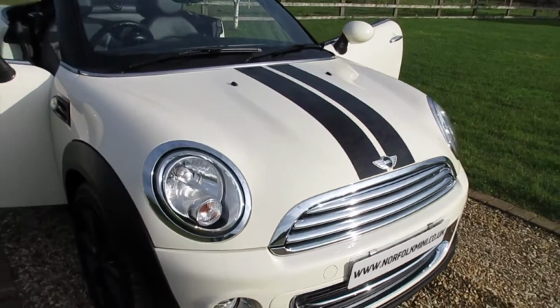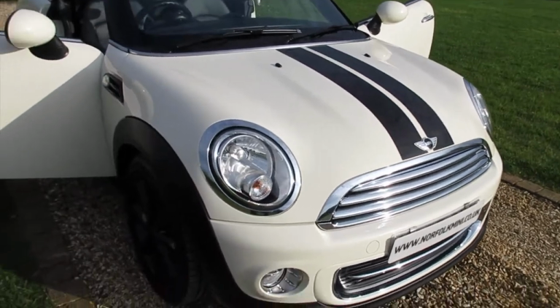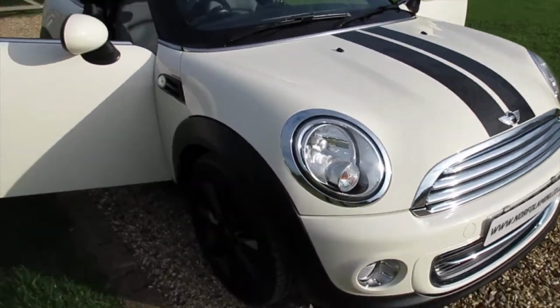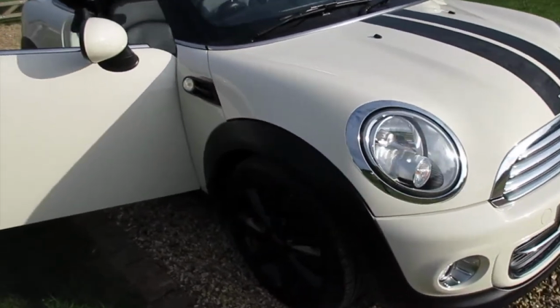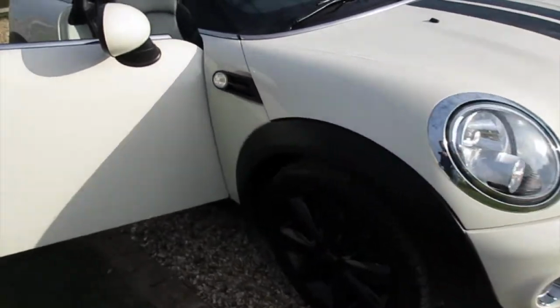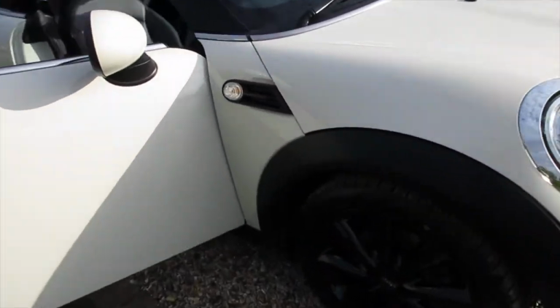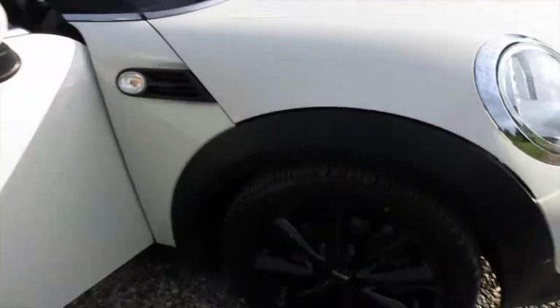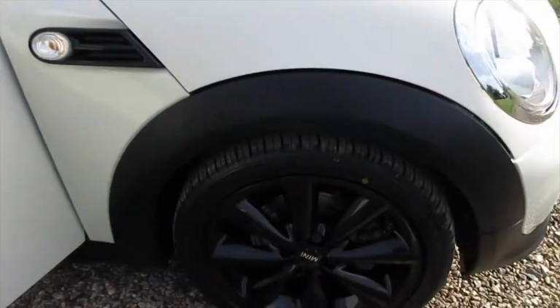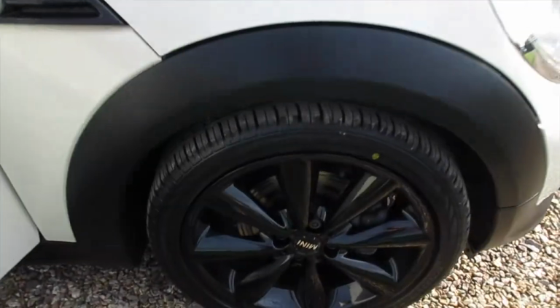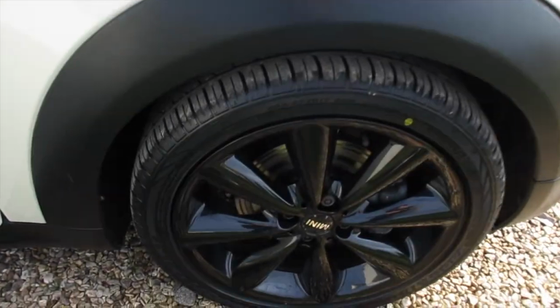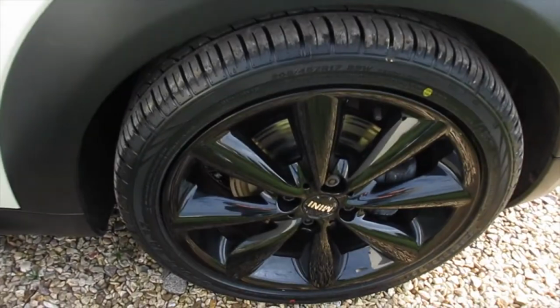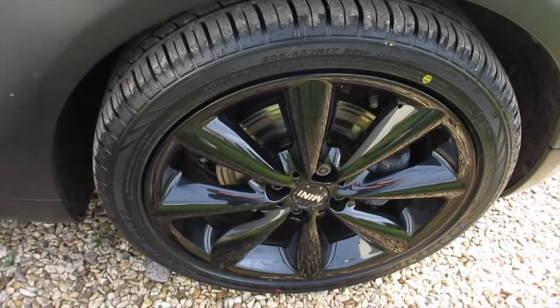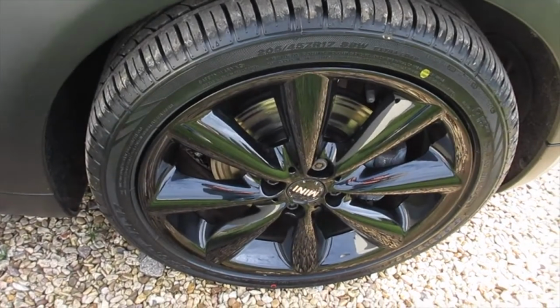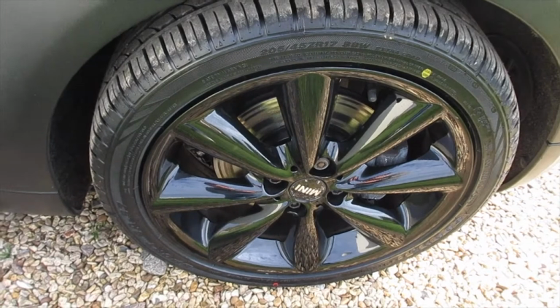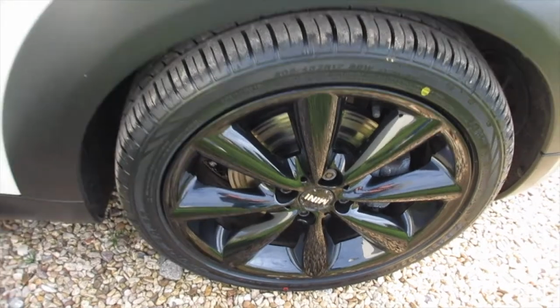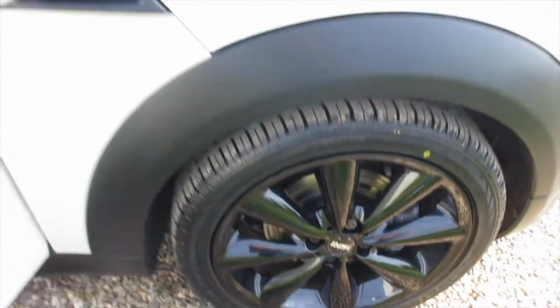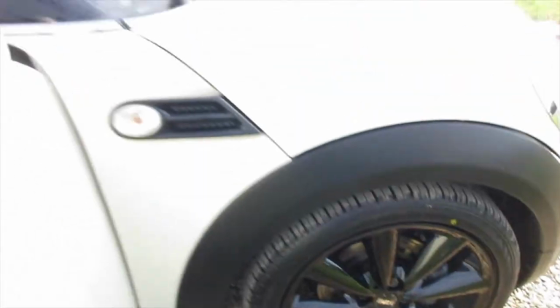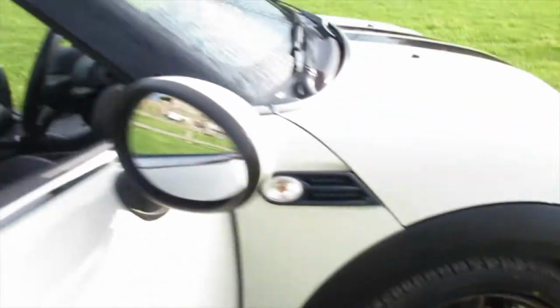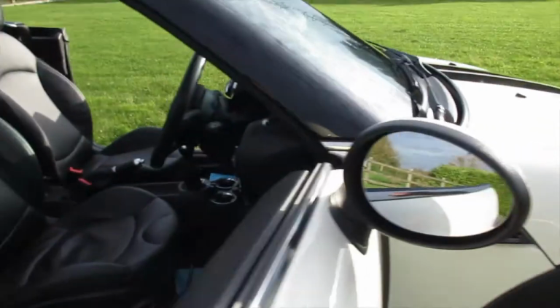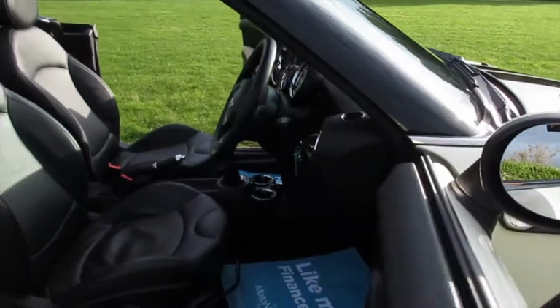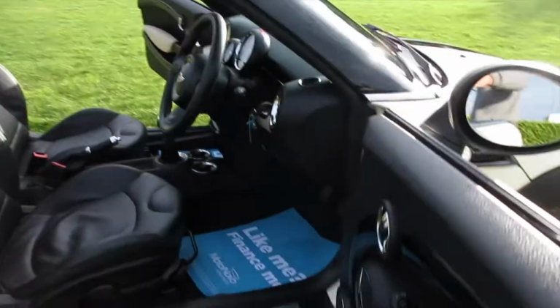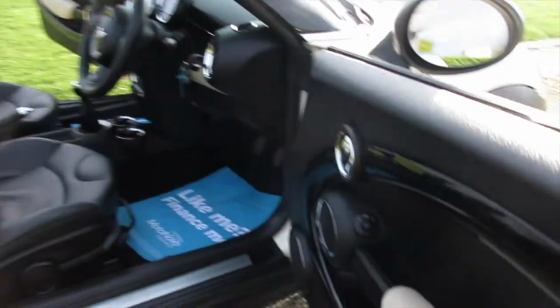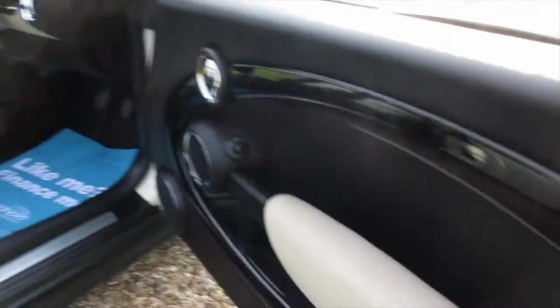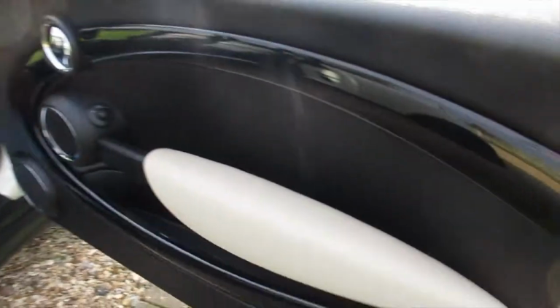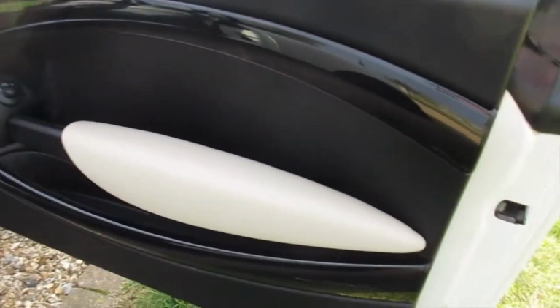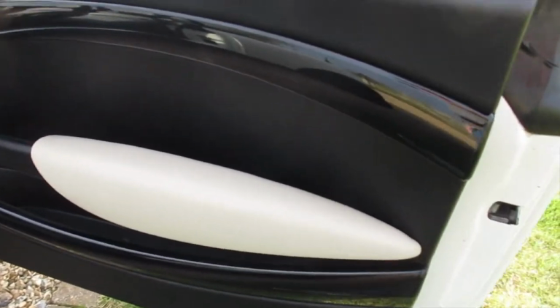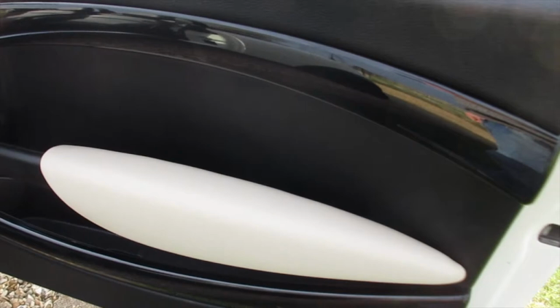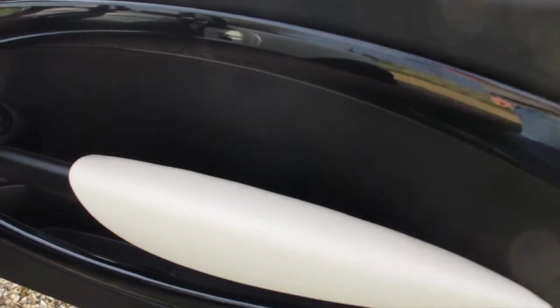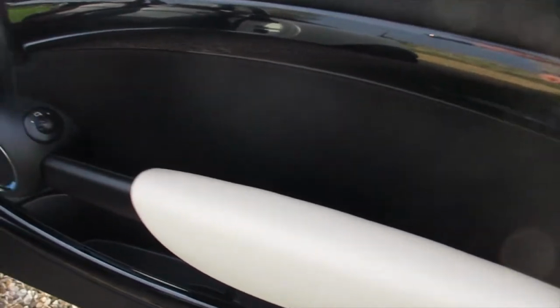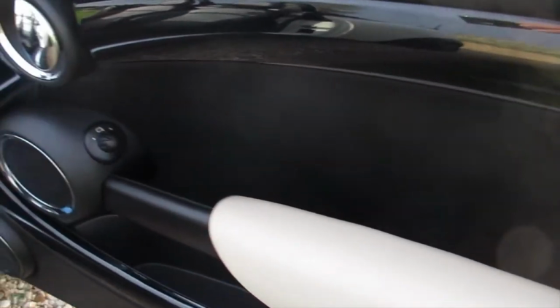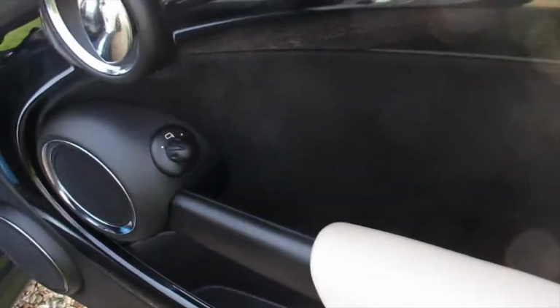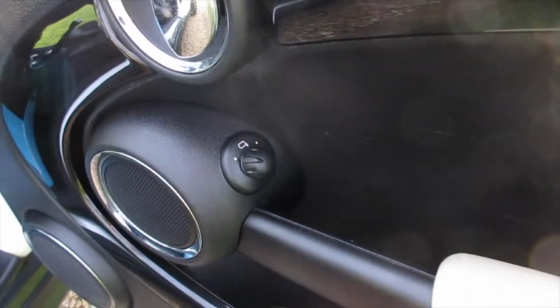It's also got the upgrade 17 inch conical spoke gloss black alloy wheels. Inside it's got the optional piano black interior trim with the optional cream colour line.